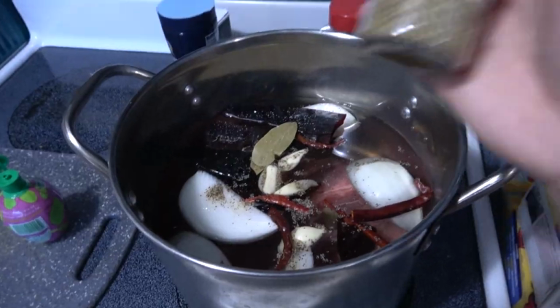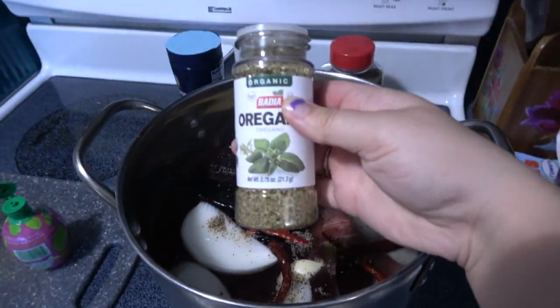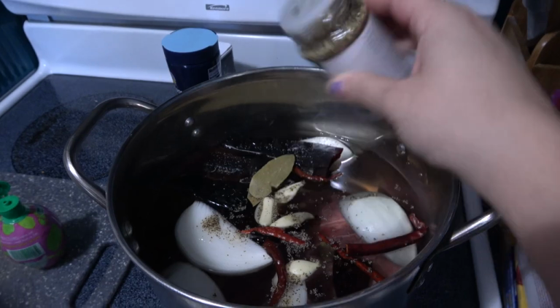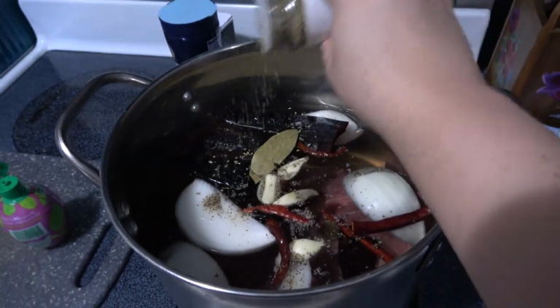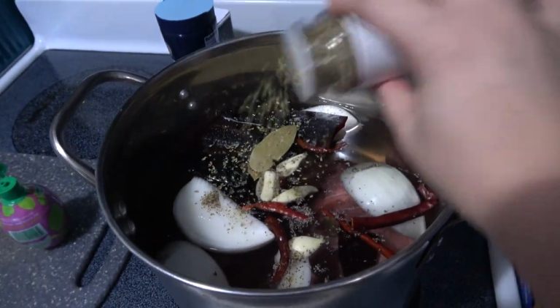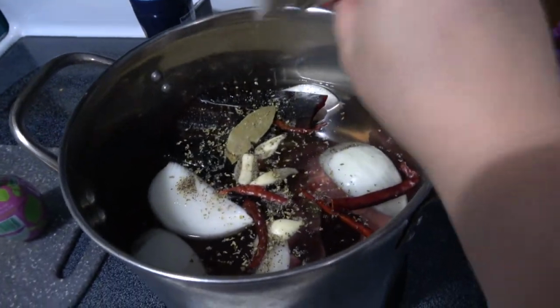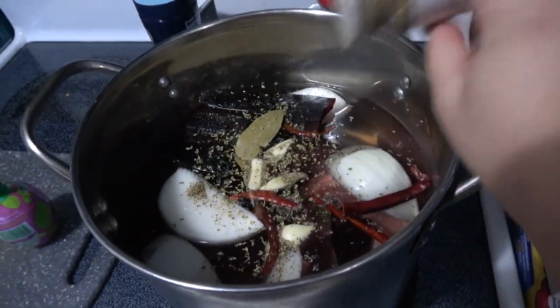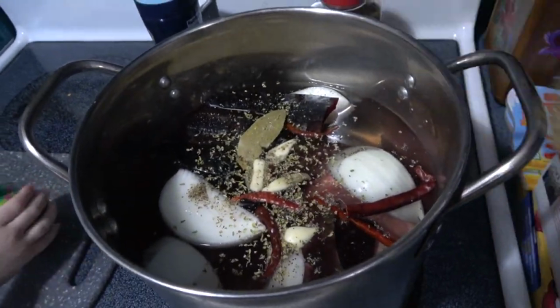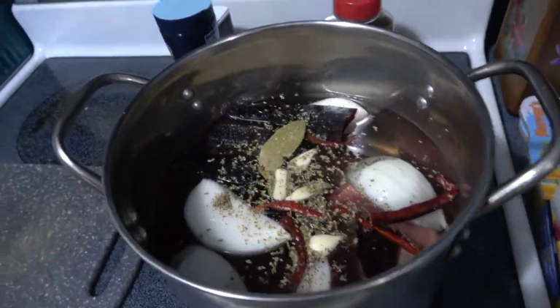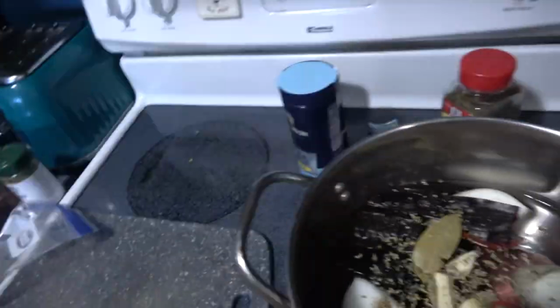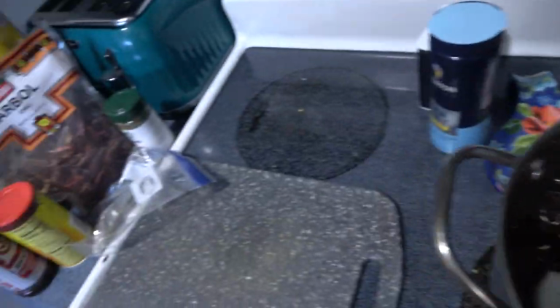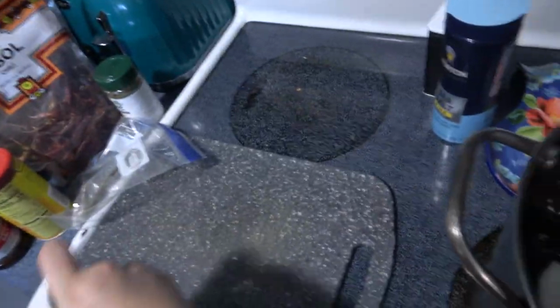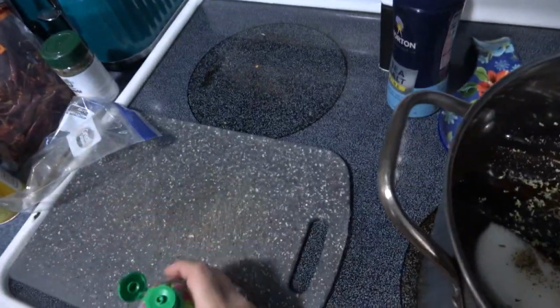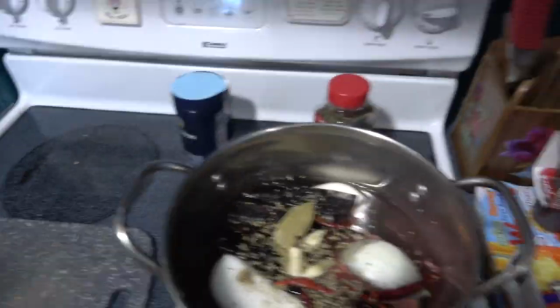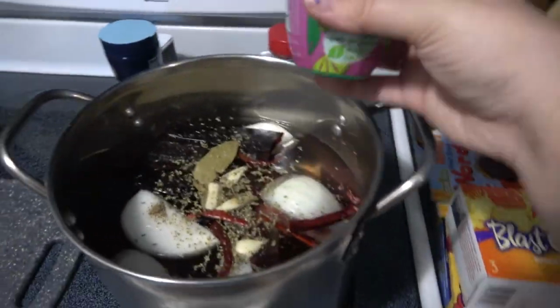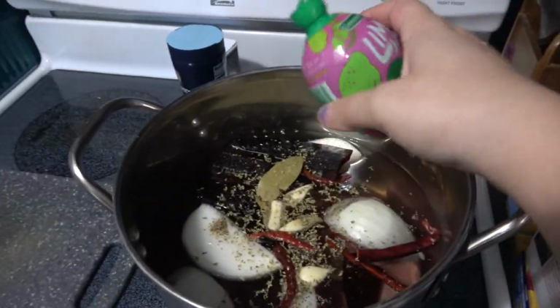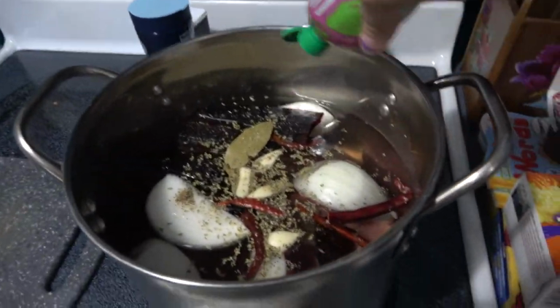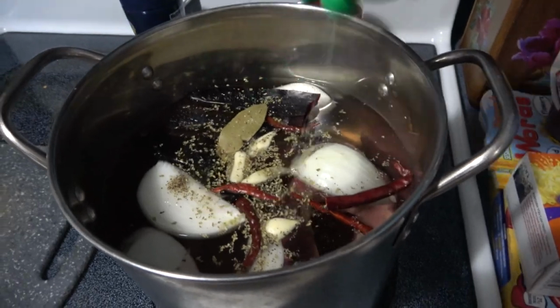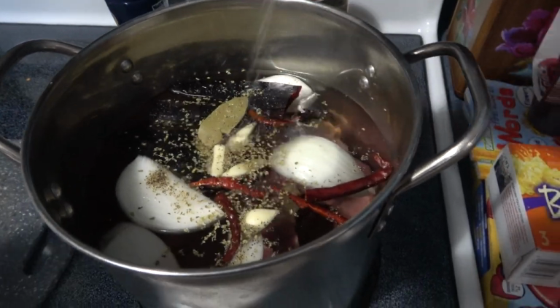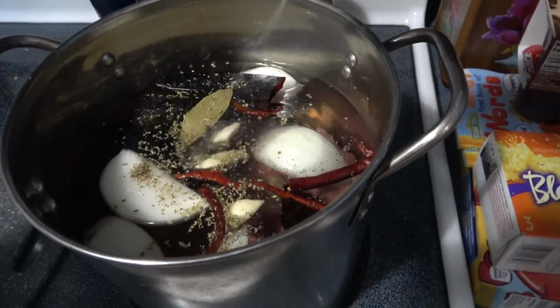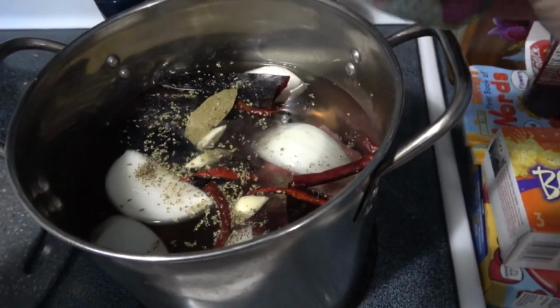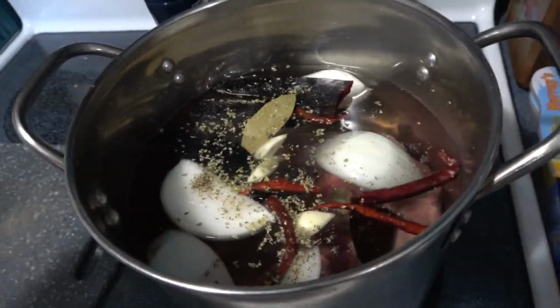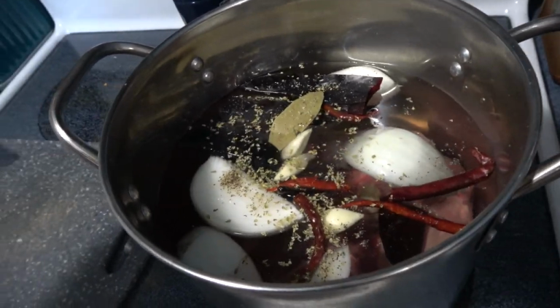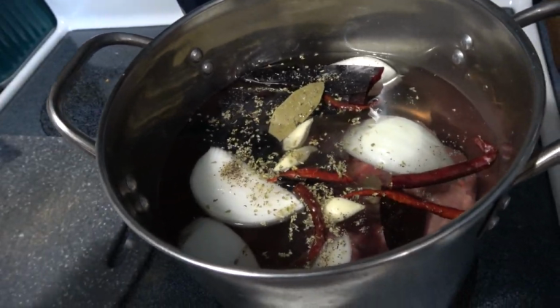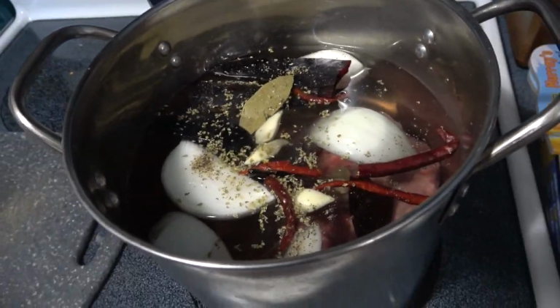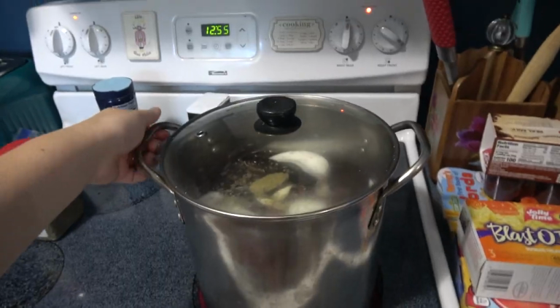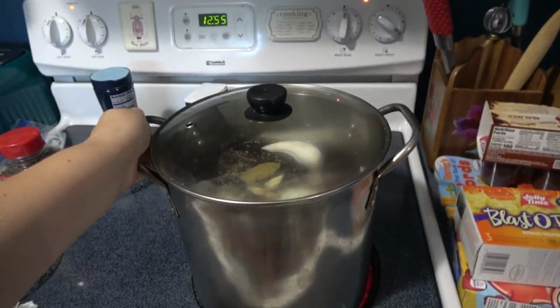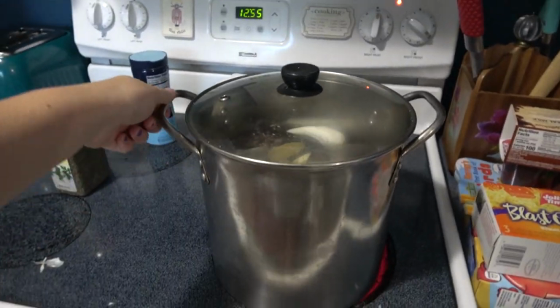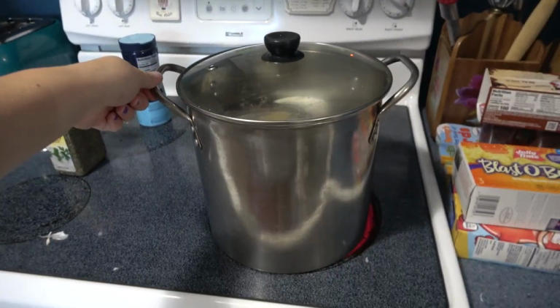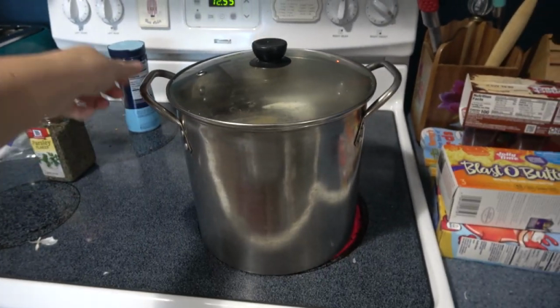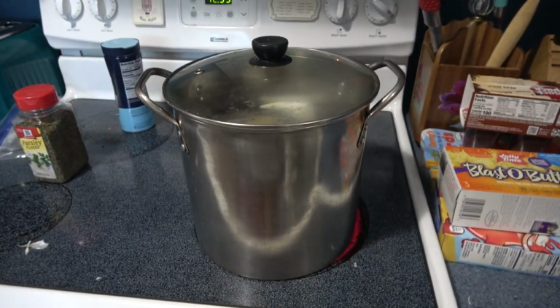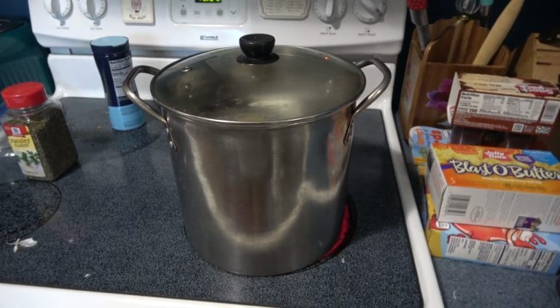I then added some oregano and some lime juice. I let this simmer for about 45 minutes to an hour — do whatever you do in the meantime.